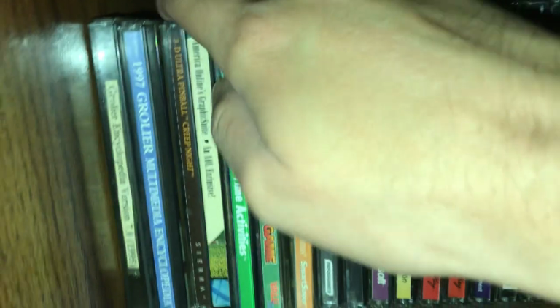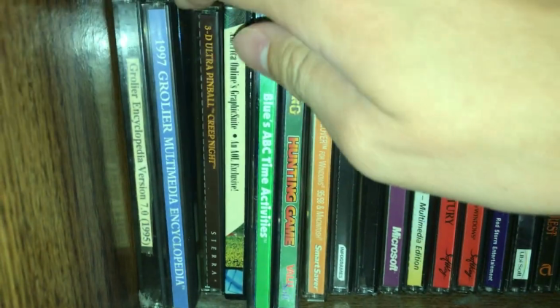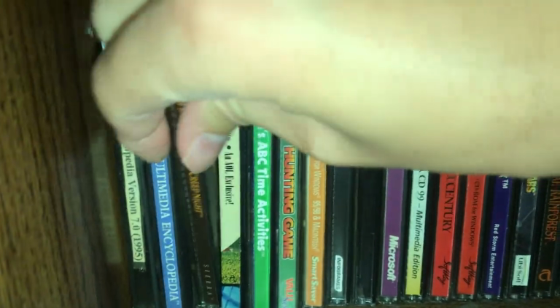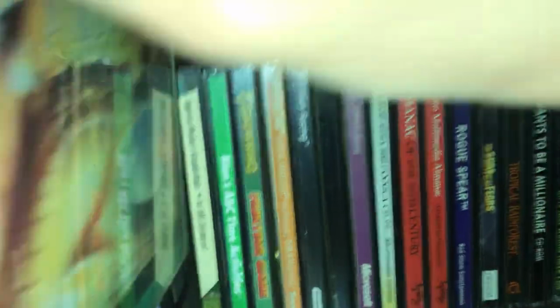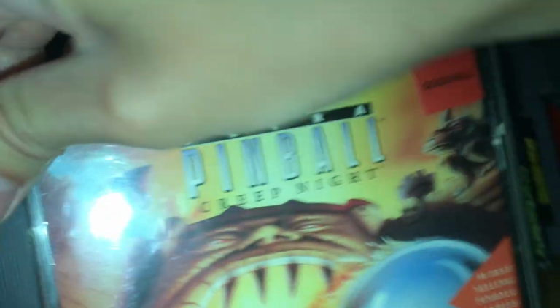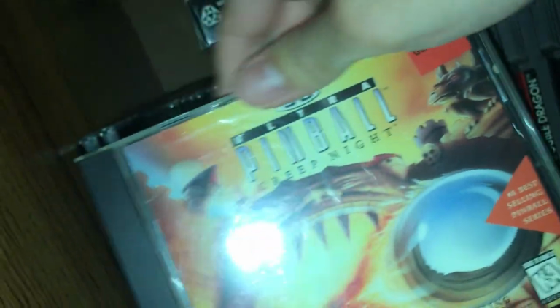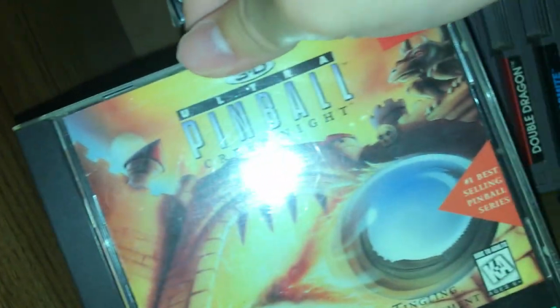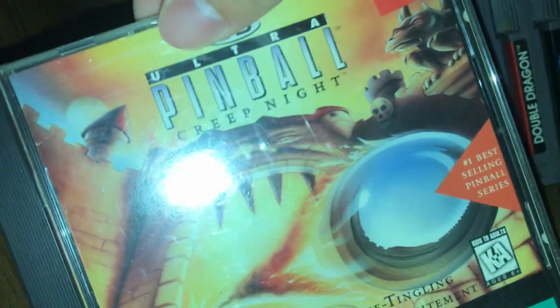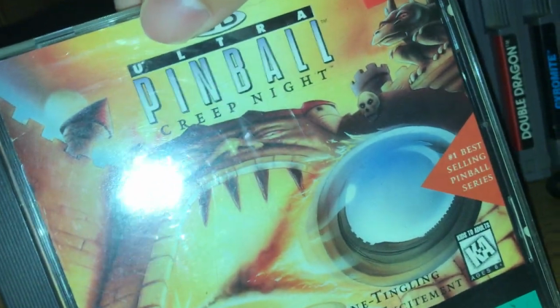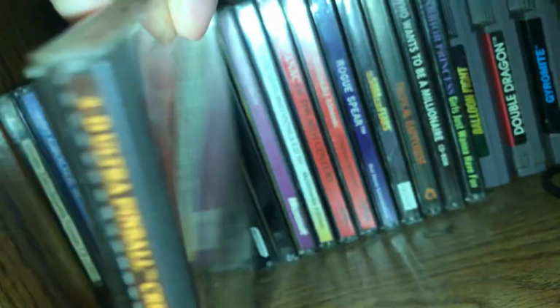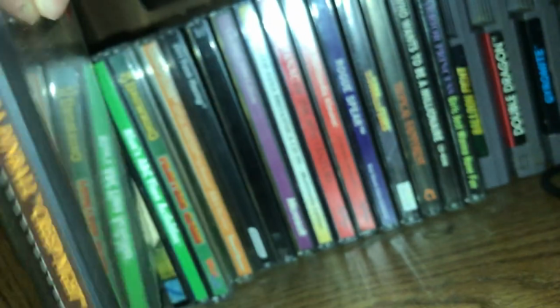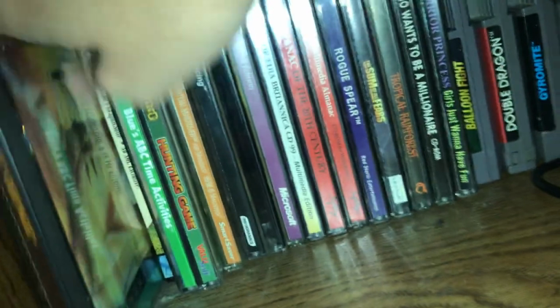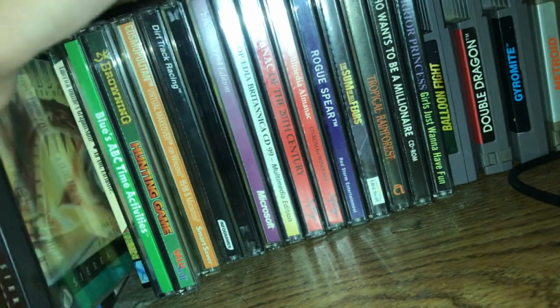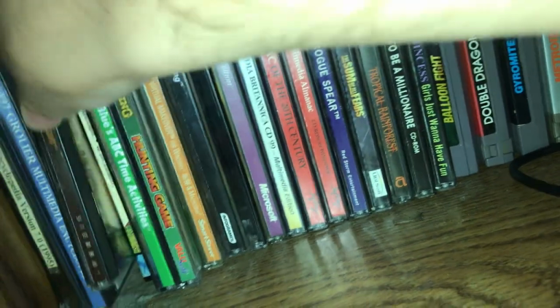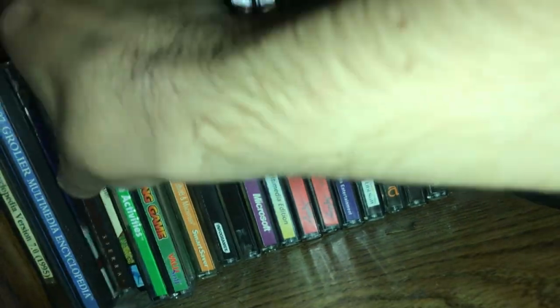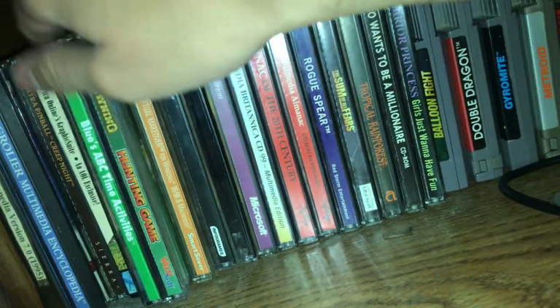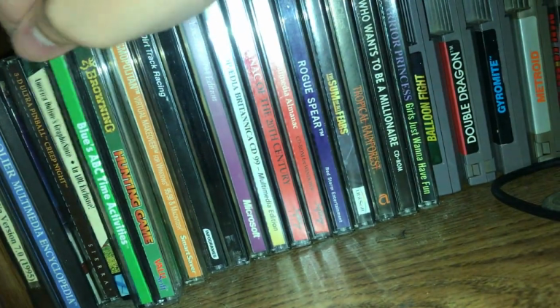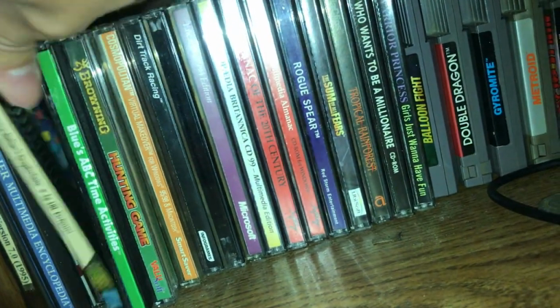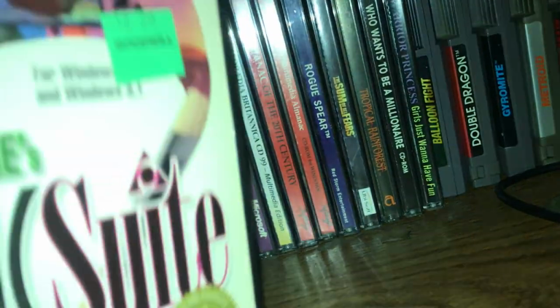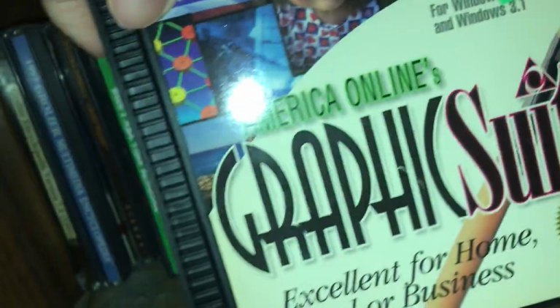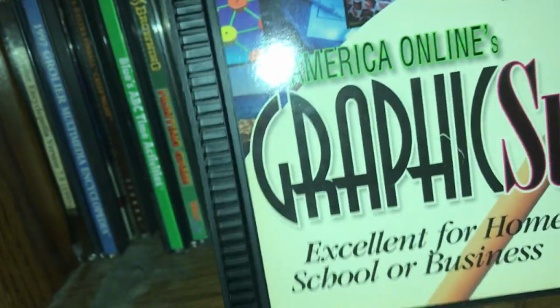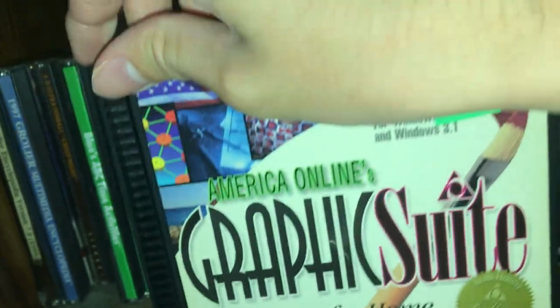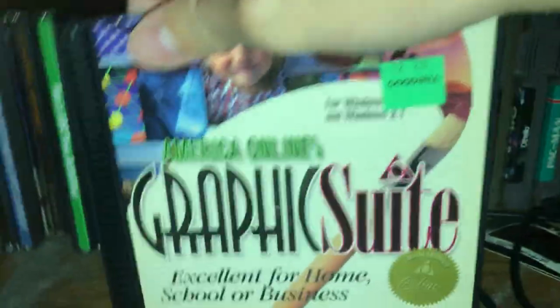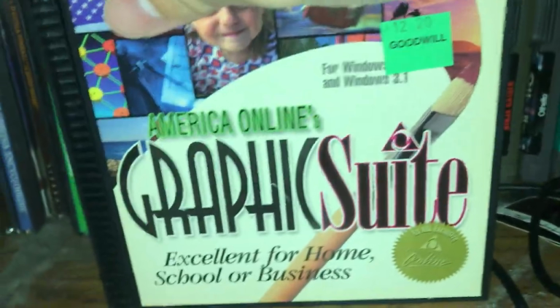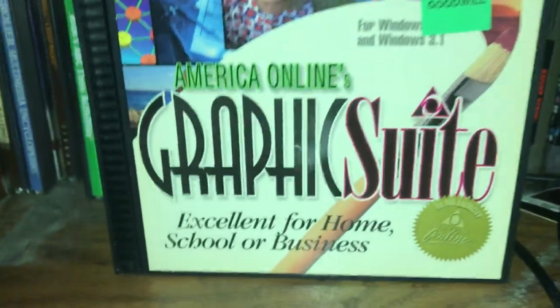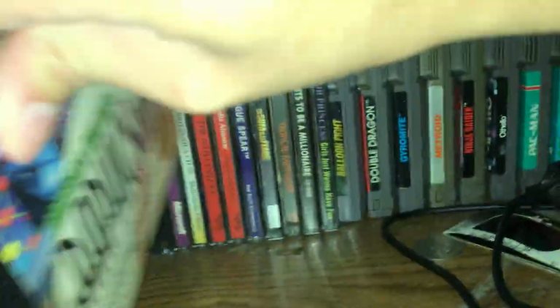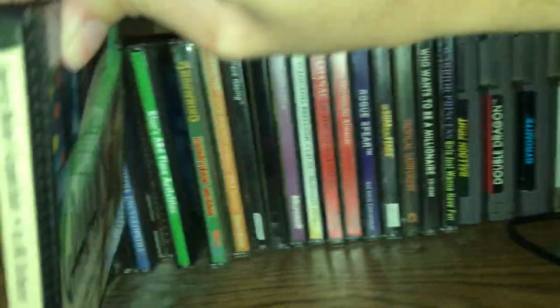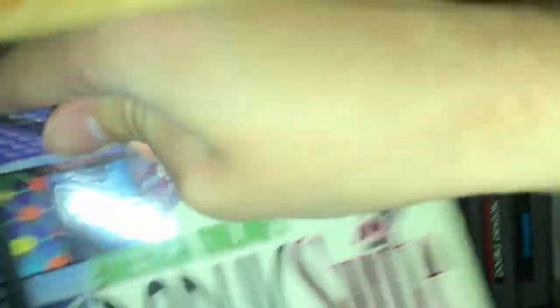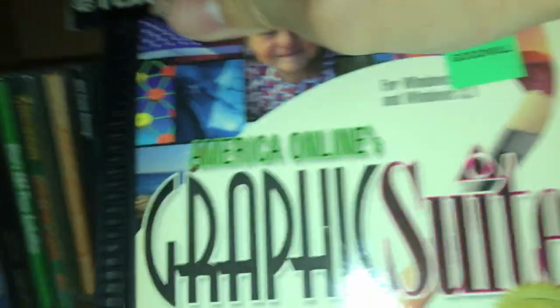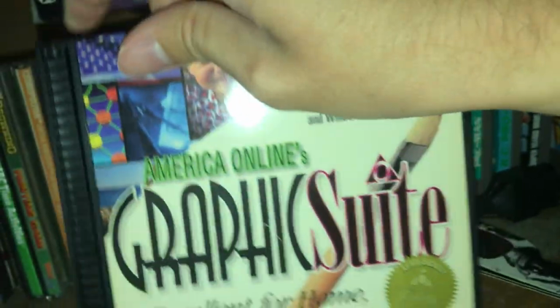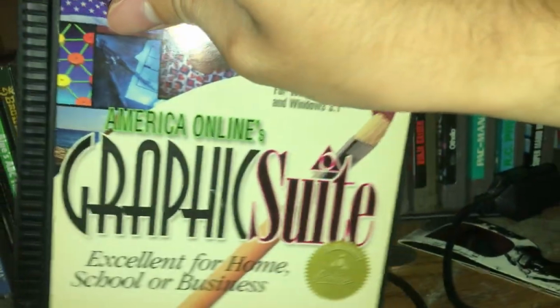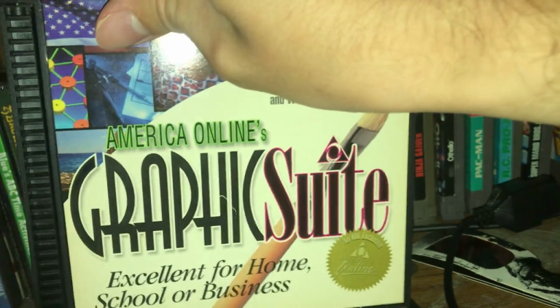This one I have not covered. It's called the 3D Ultra Pinball. And after that, we have the America Online Graphic Suite, which comes with a weird dual case, by the way.